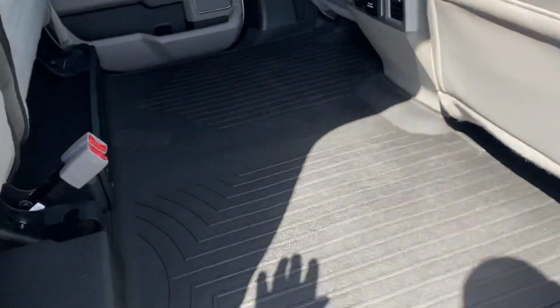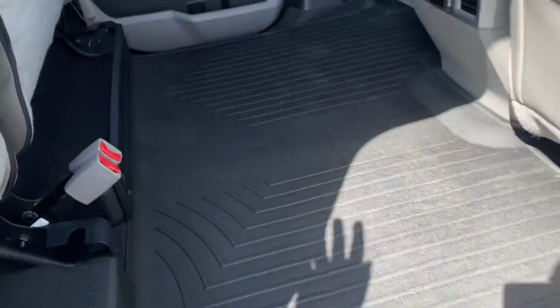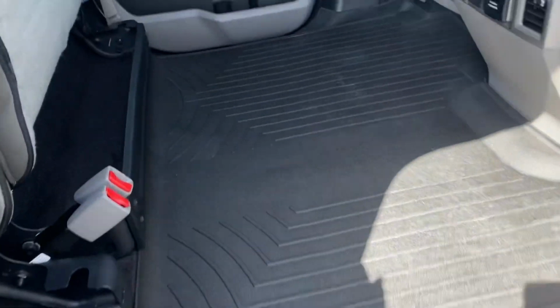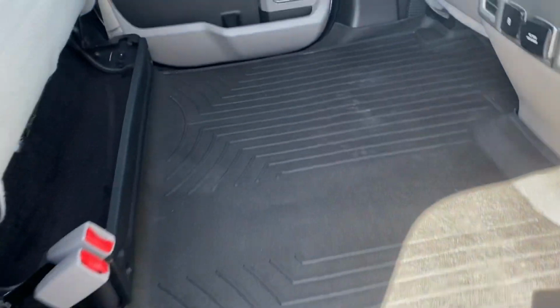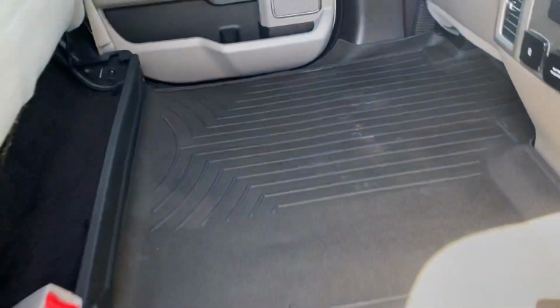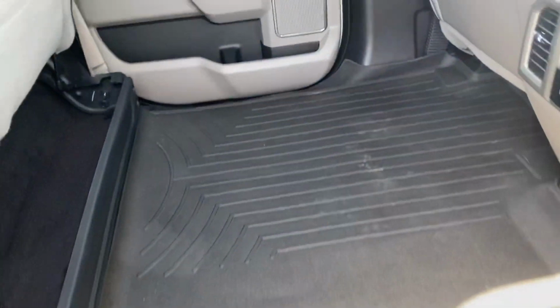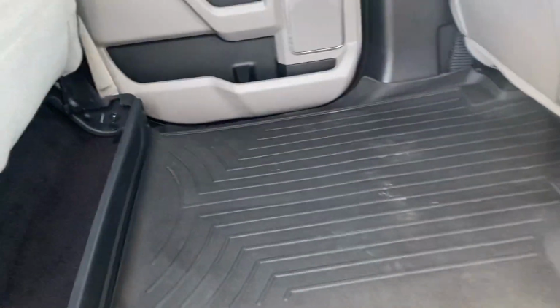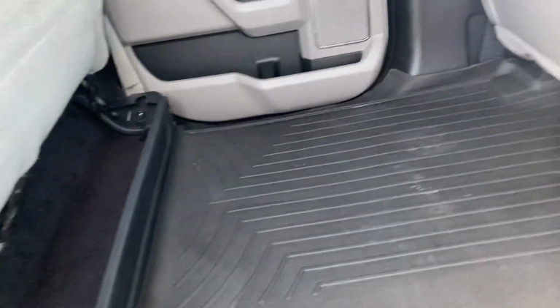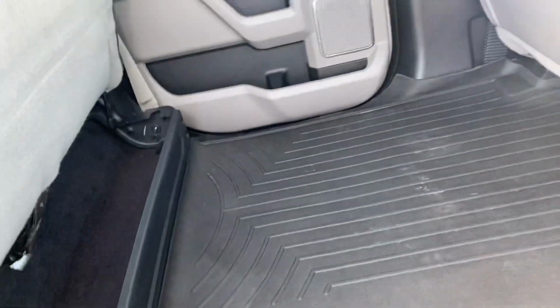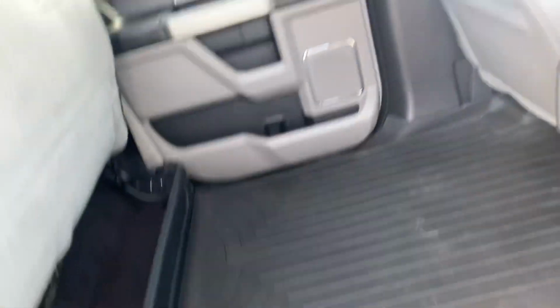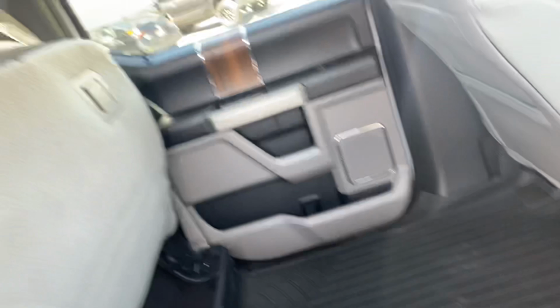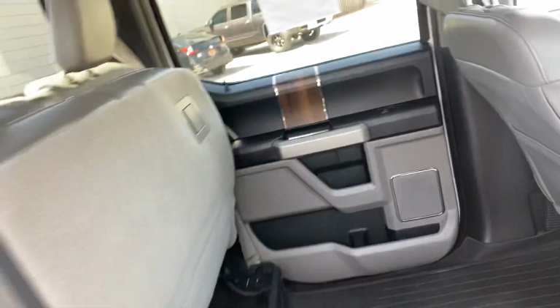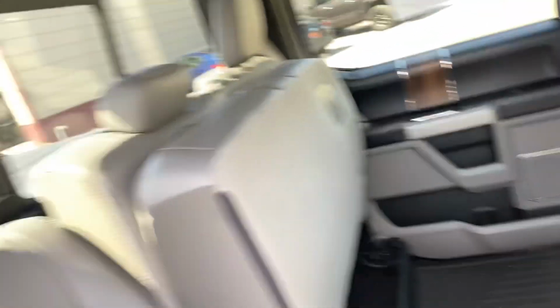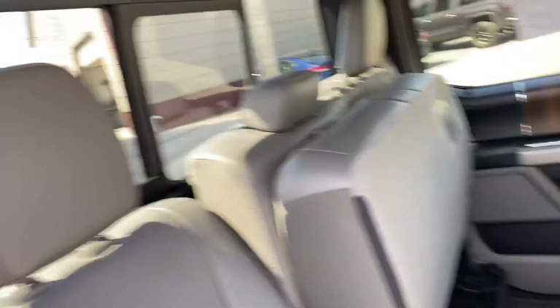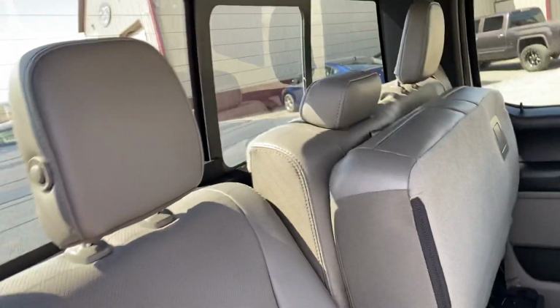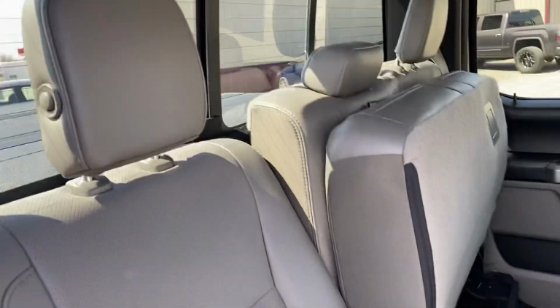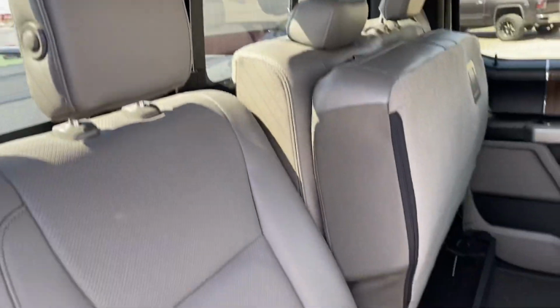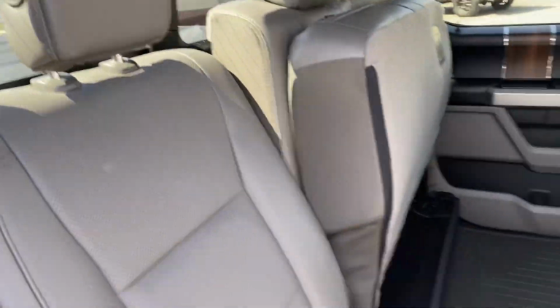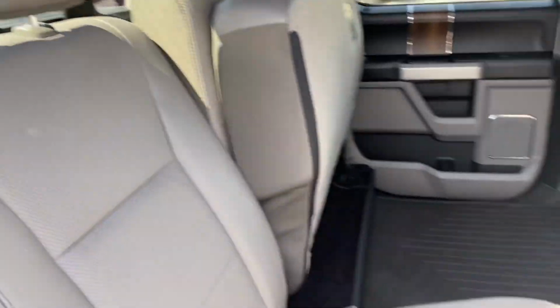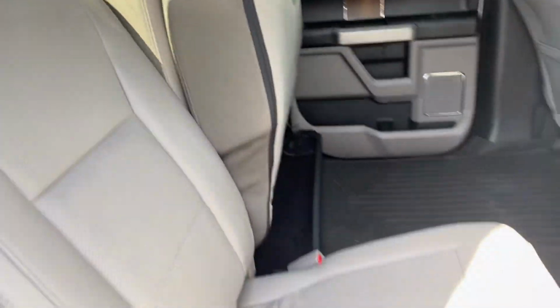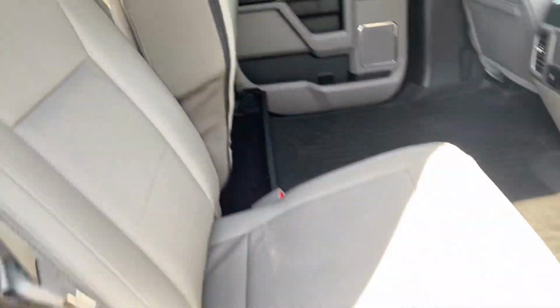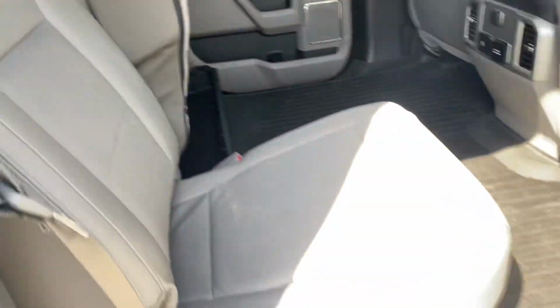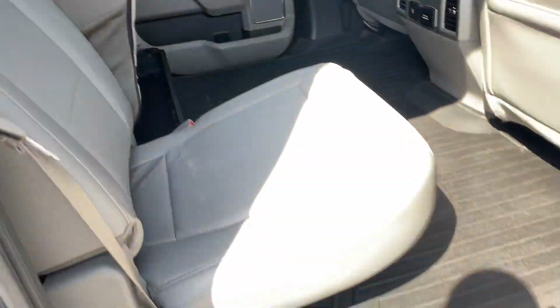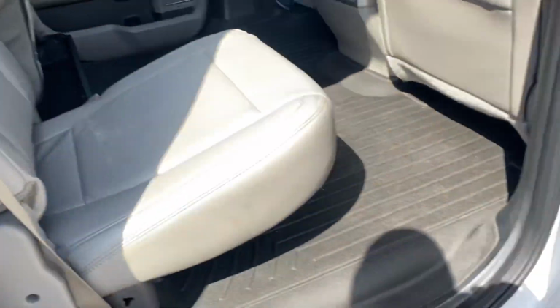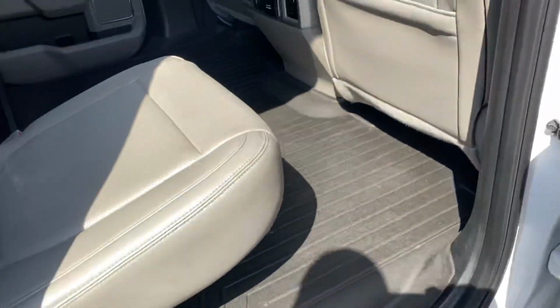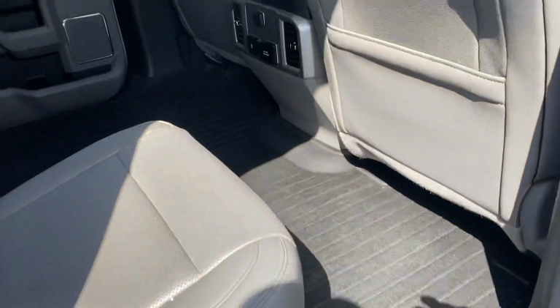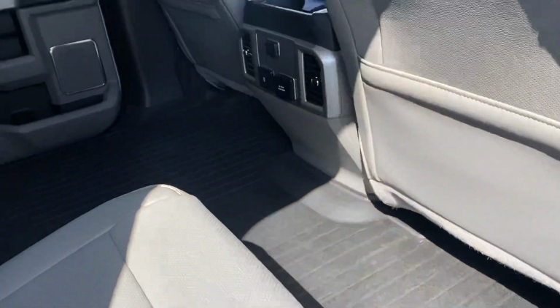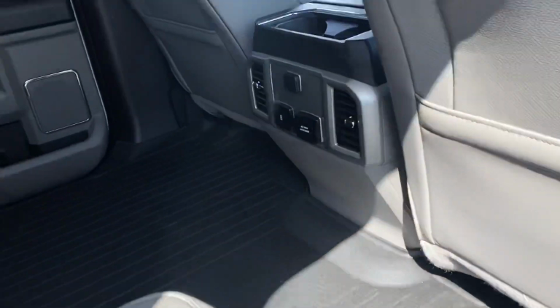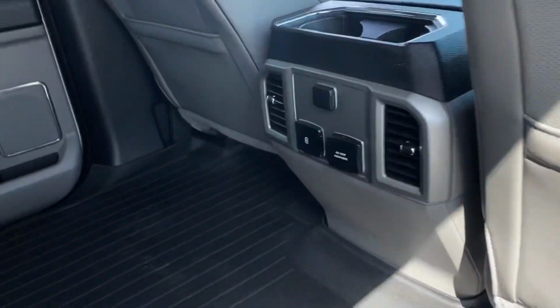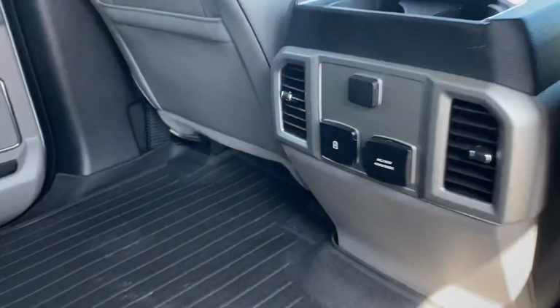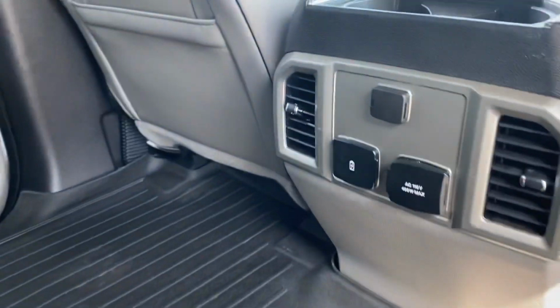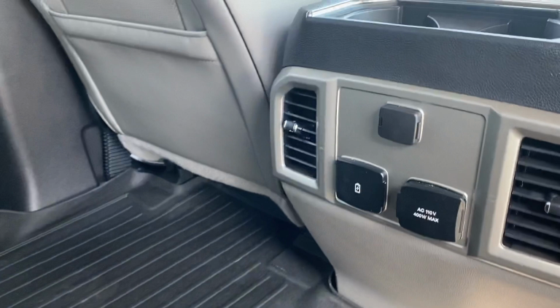Got the all-weather floor mats here in the back. No rips or tears in your leather seats back here. Got some charging ports back there.